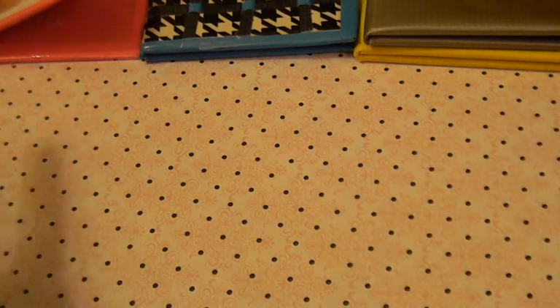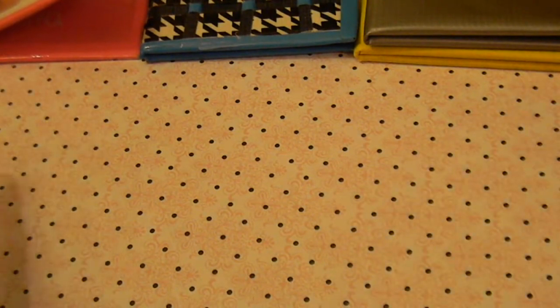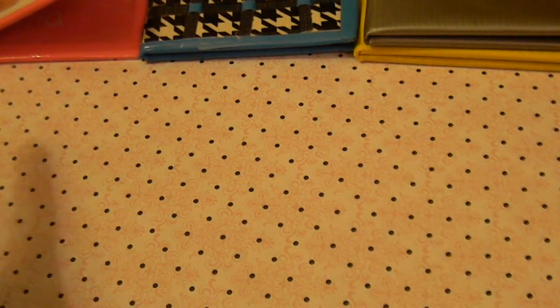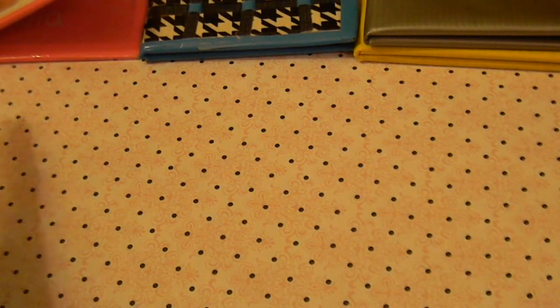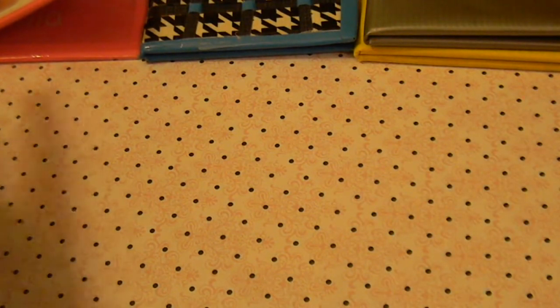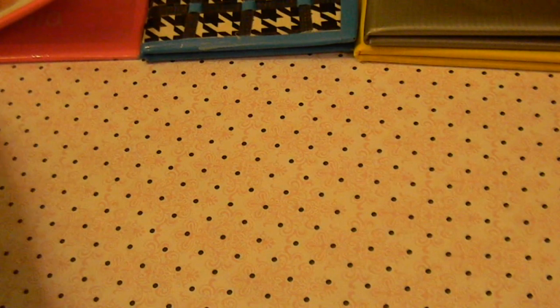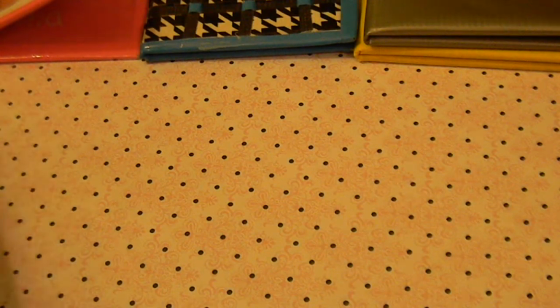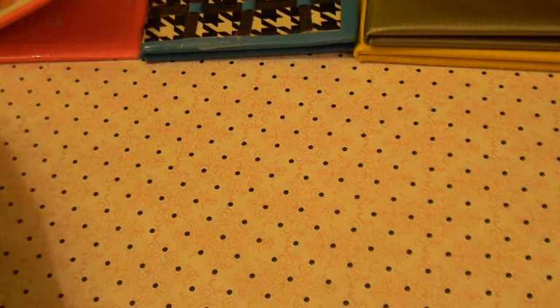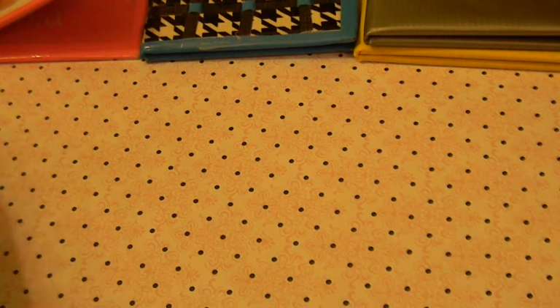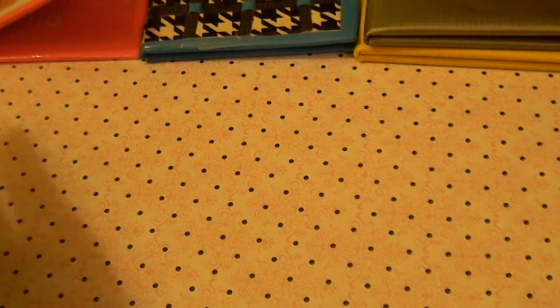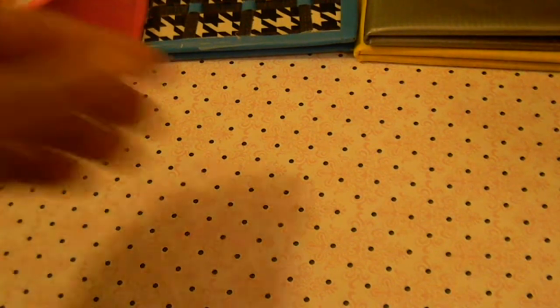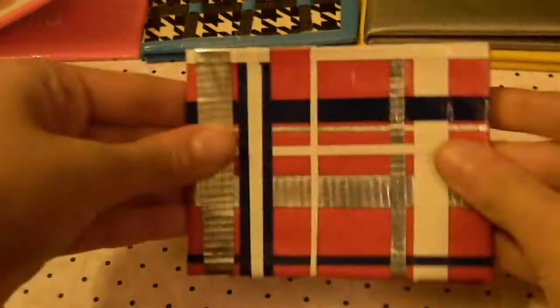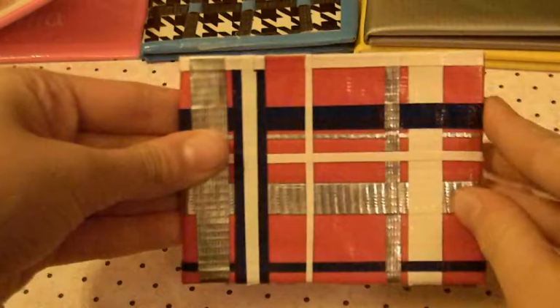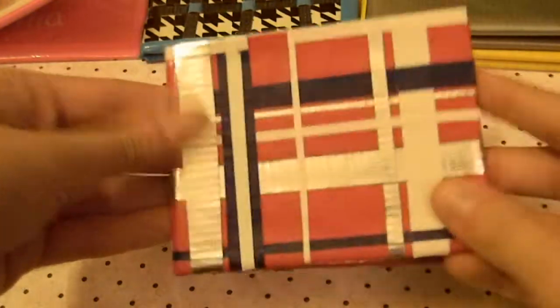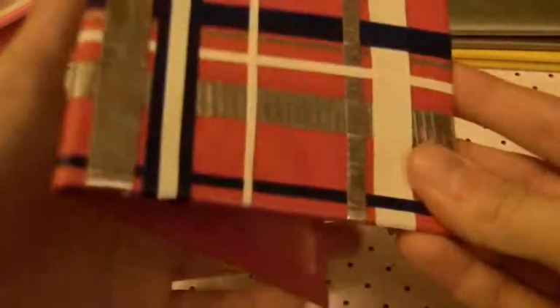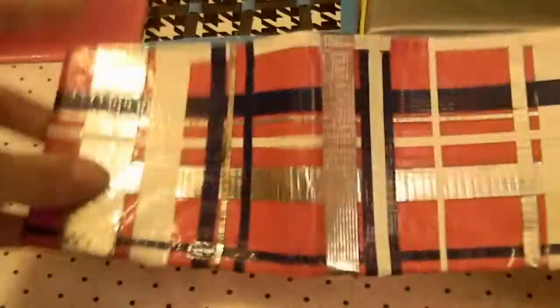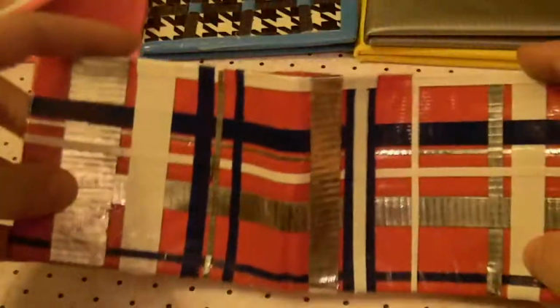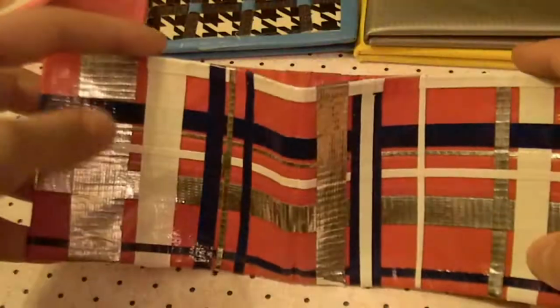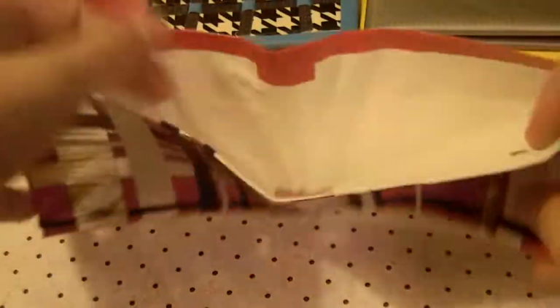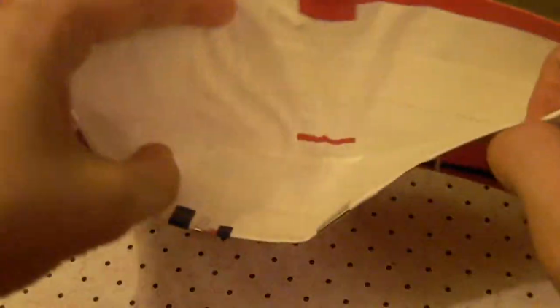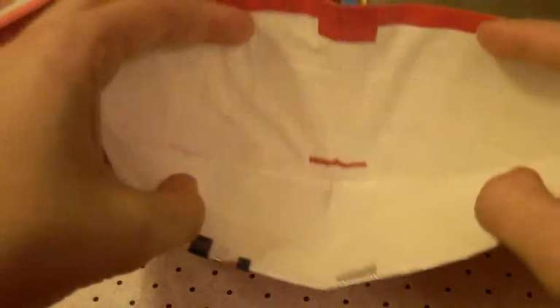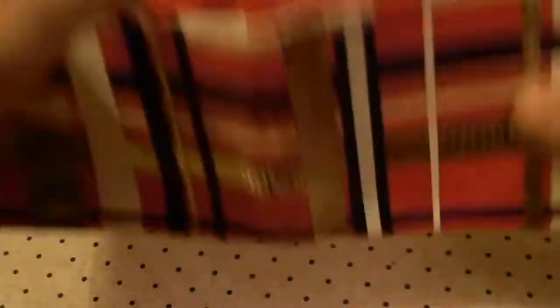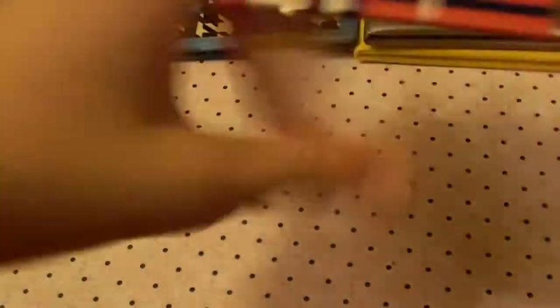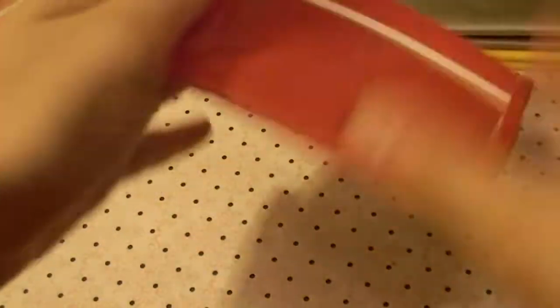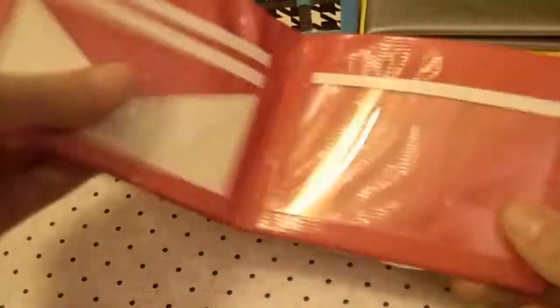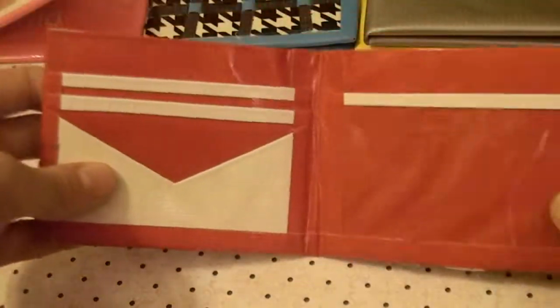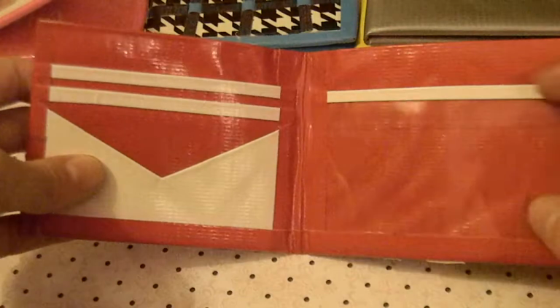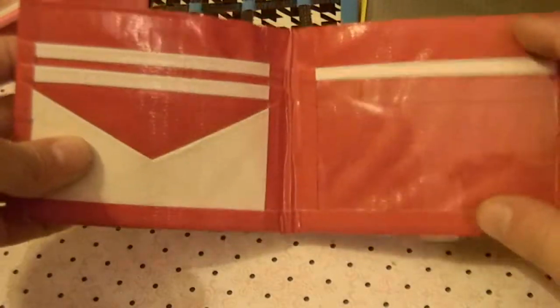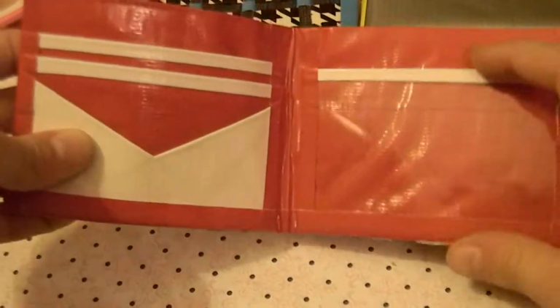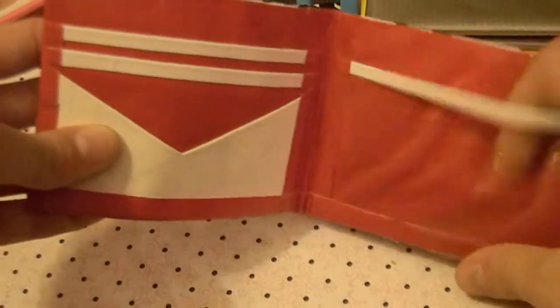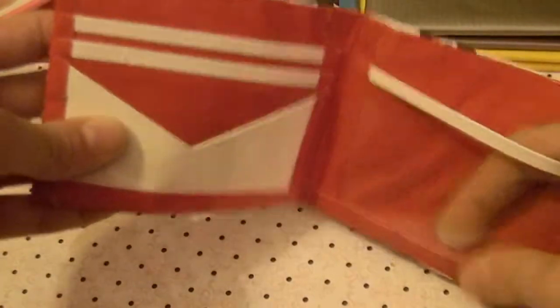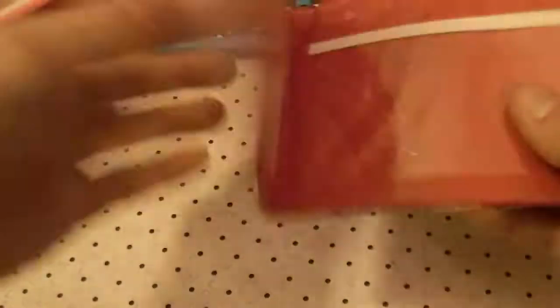I have 2 bifolds that I'm entering in a contest. The first one is plaid — it's red, chrome, white and dark blue with a white bow fold. It has 2 card pockets, a v-shaped and an ID.